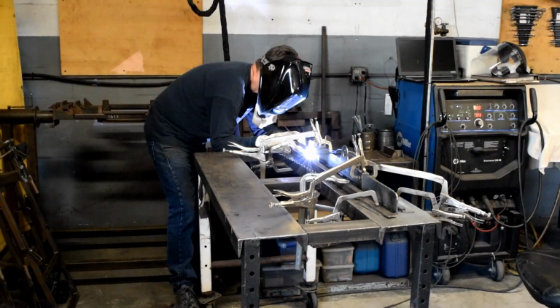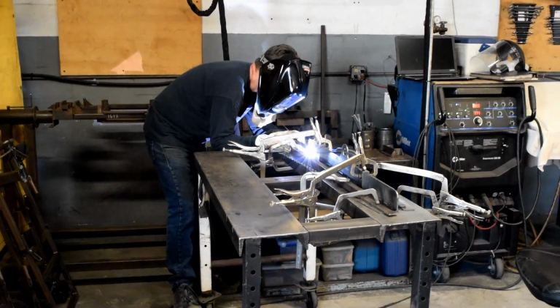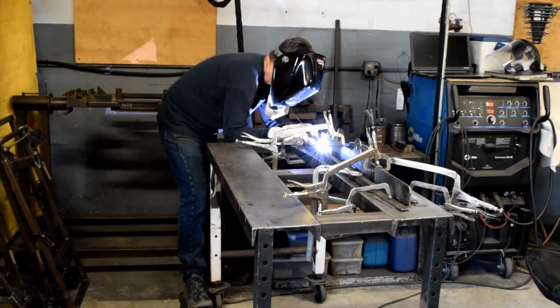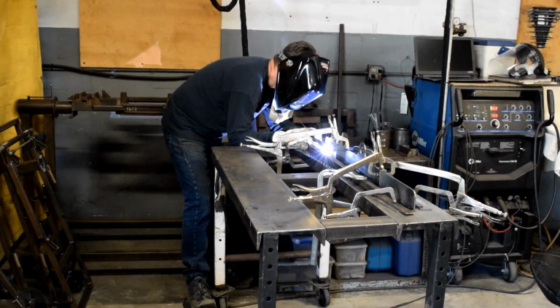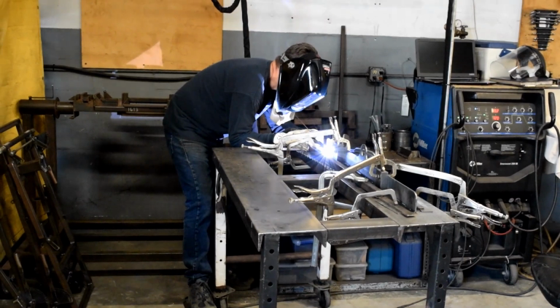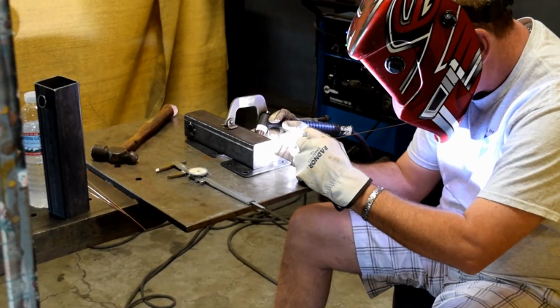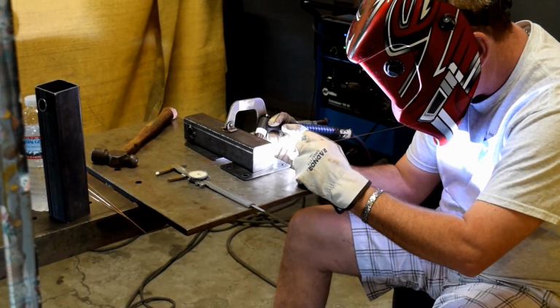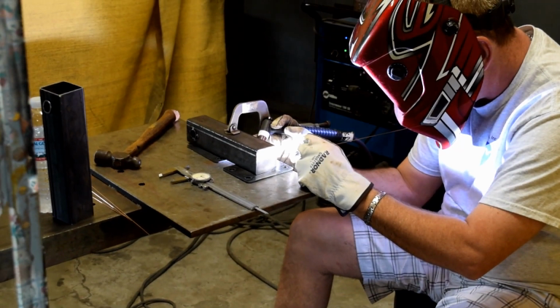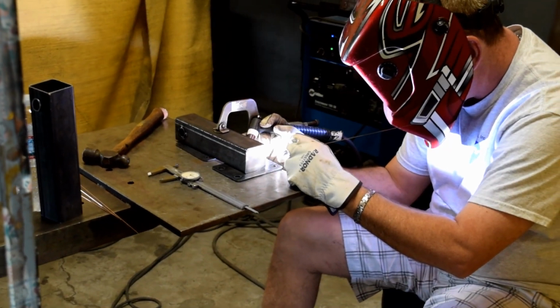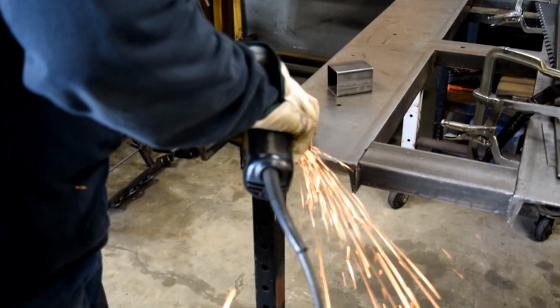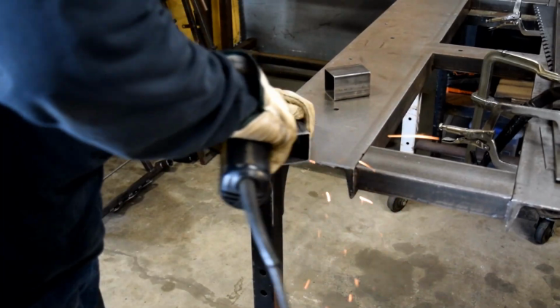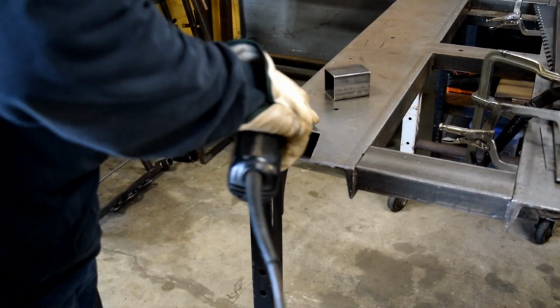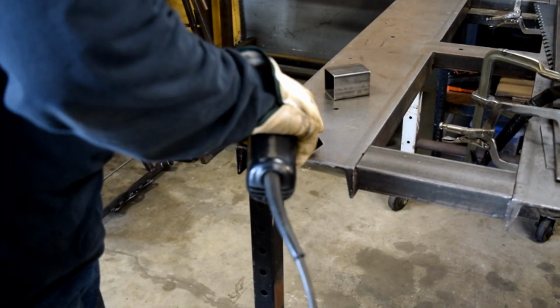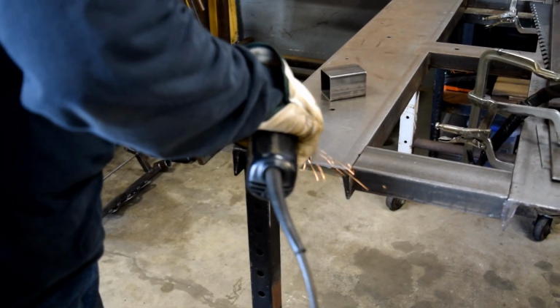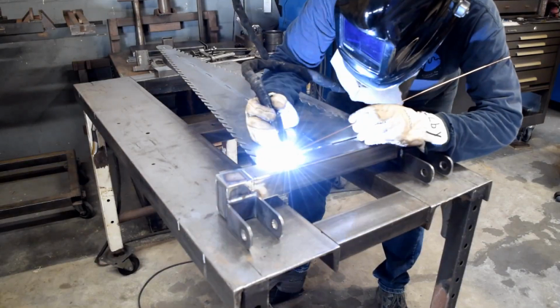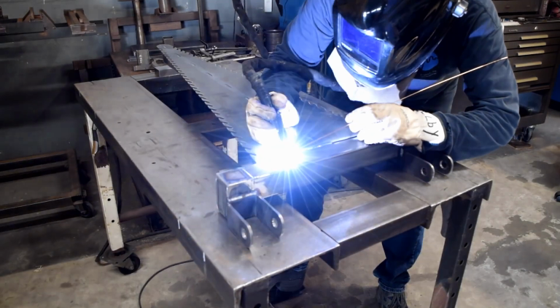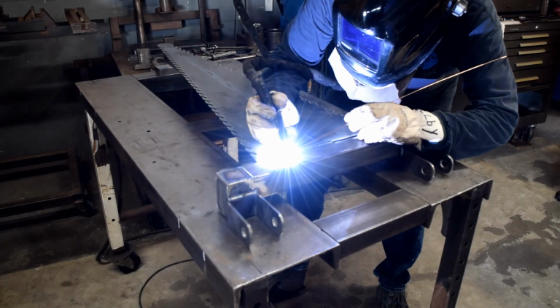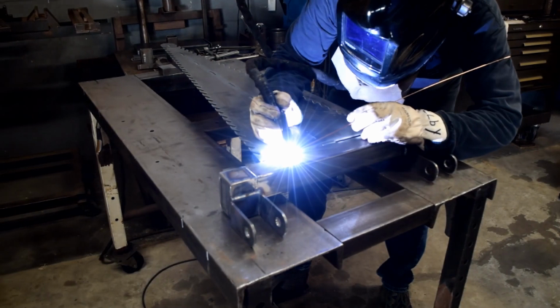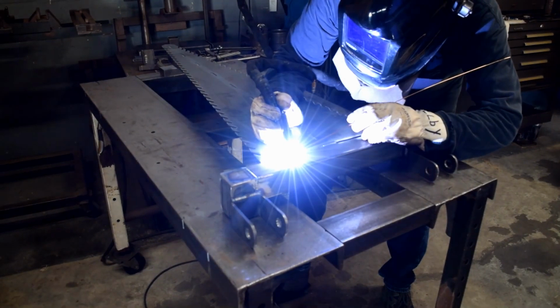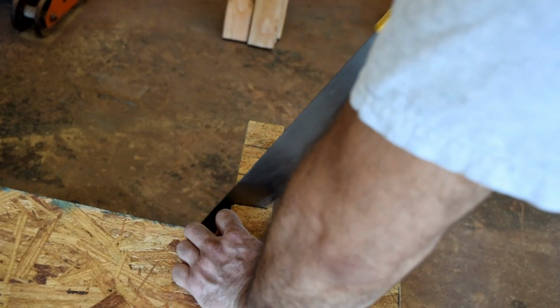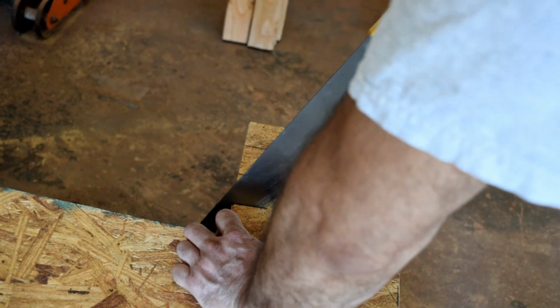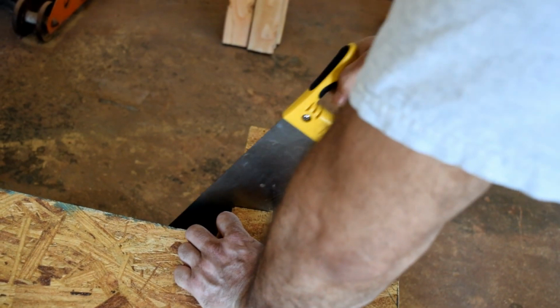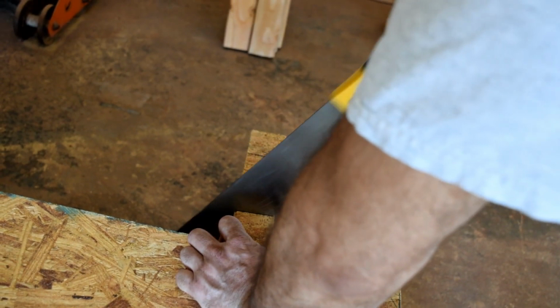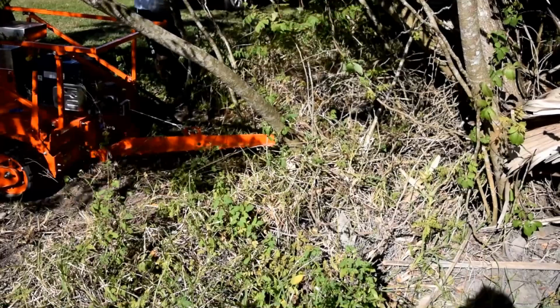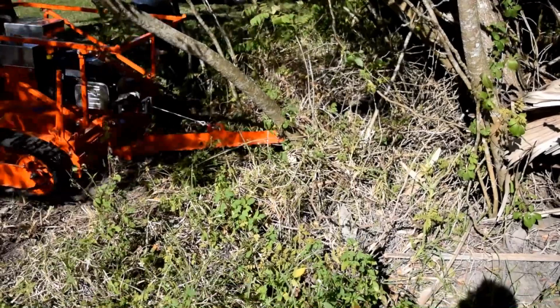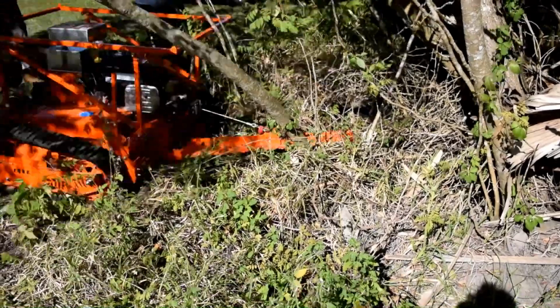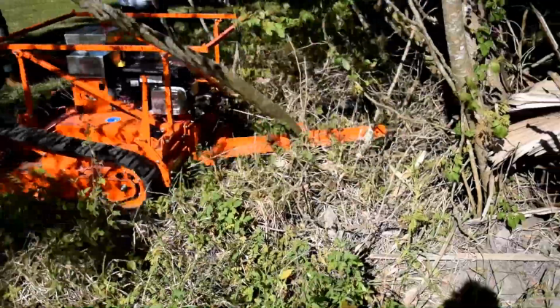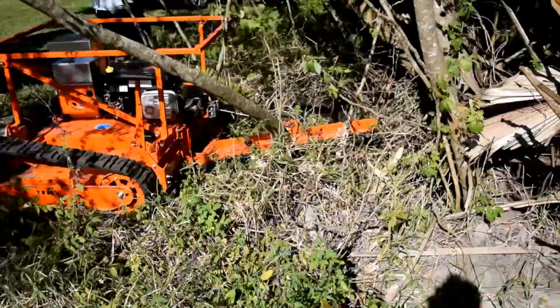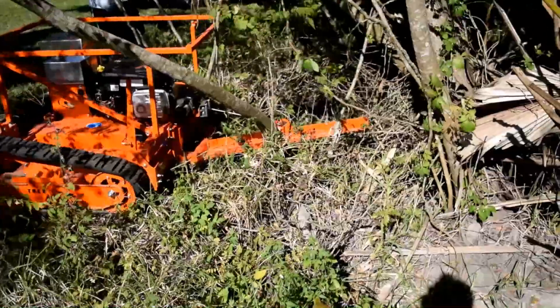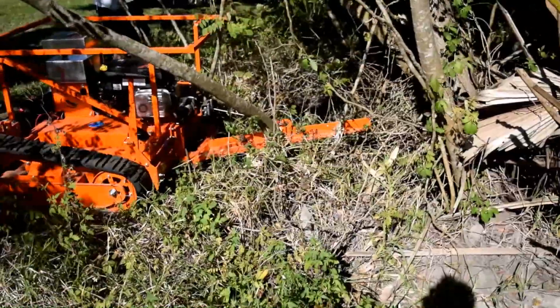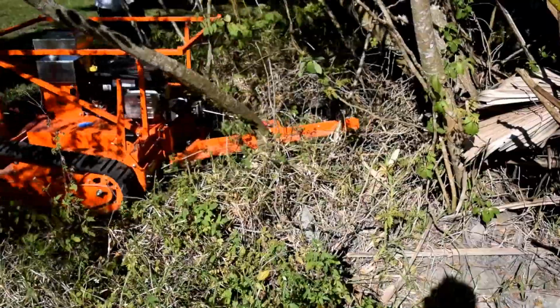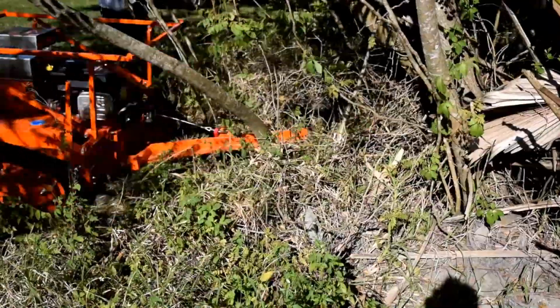The Saw Shark has been engineered and designed to cut trees up to 10 inches. It operates using the massive power of the T-Rex.